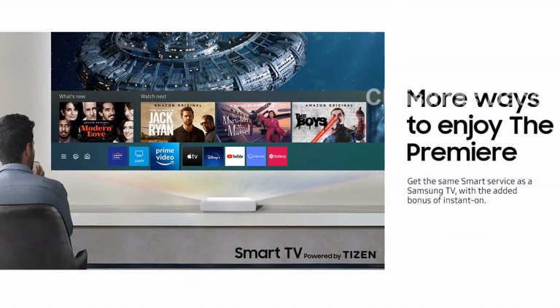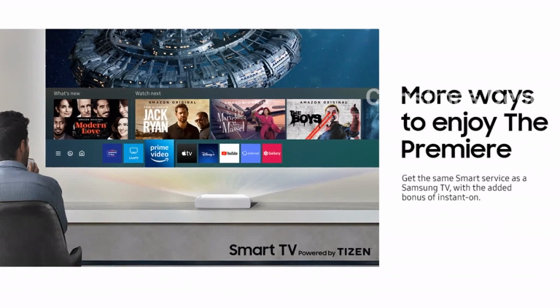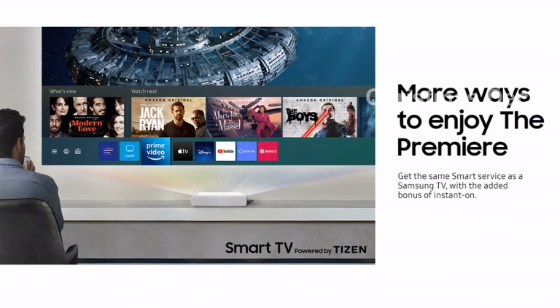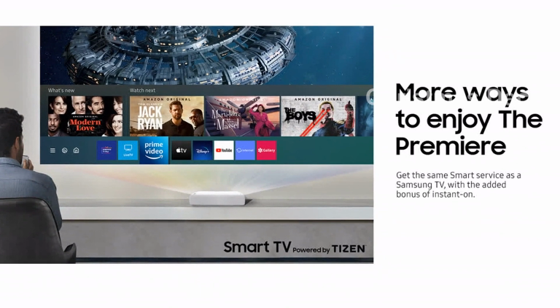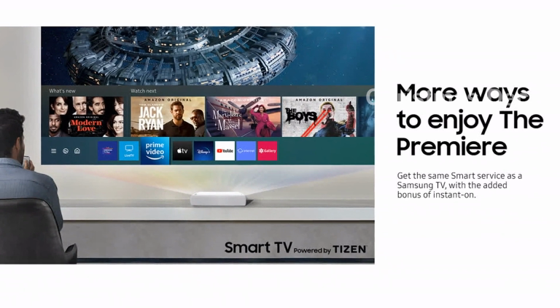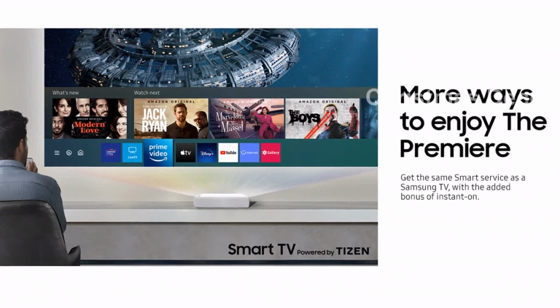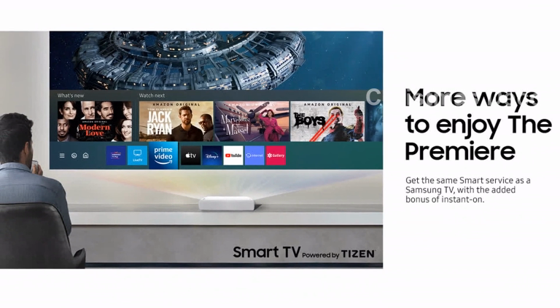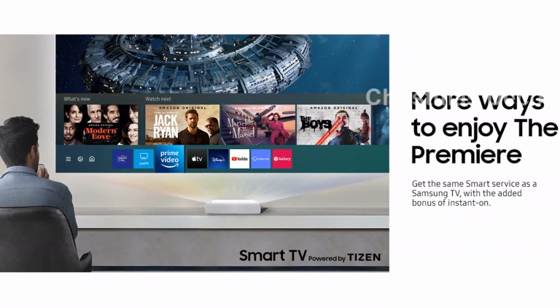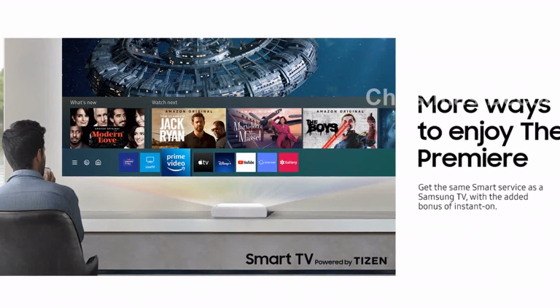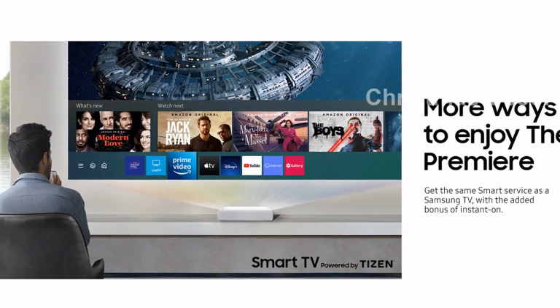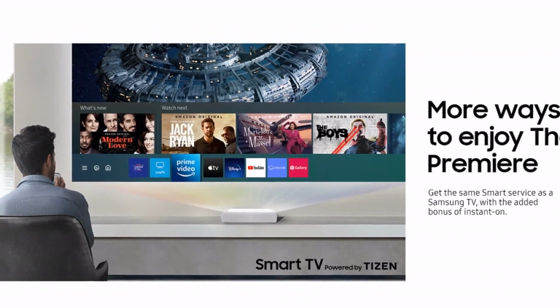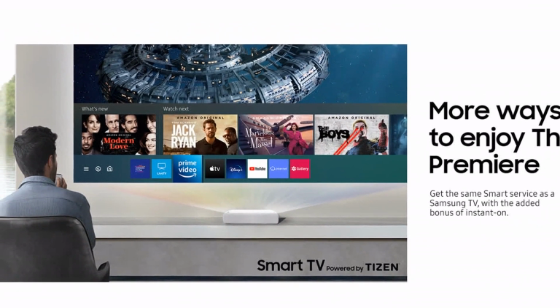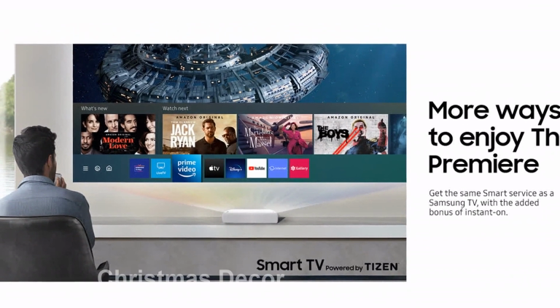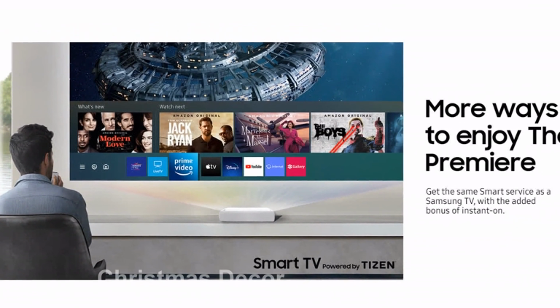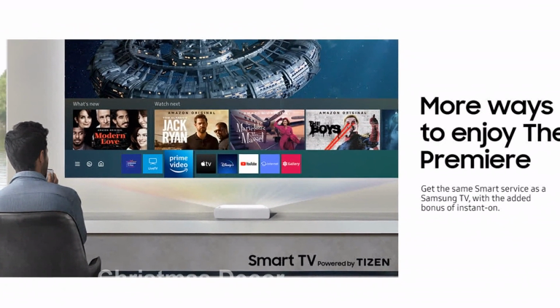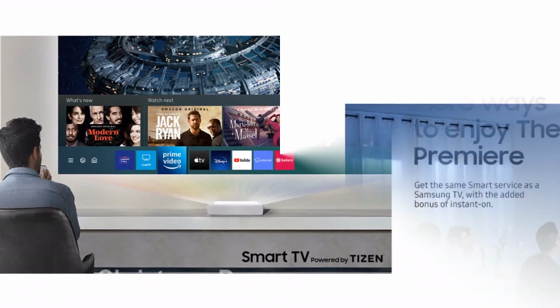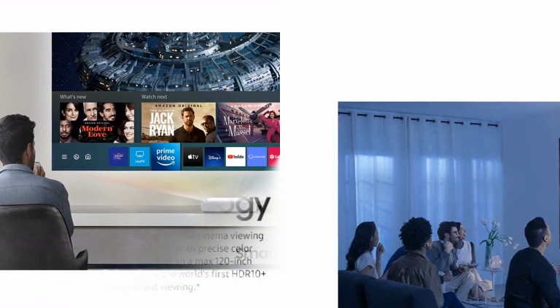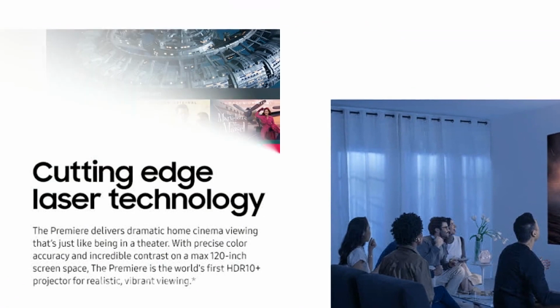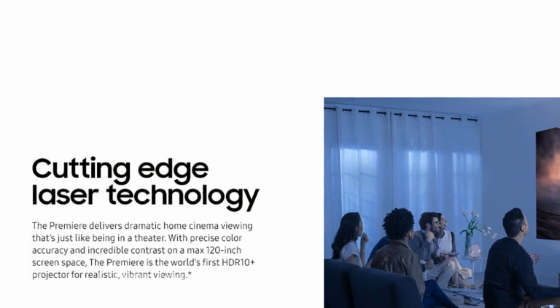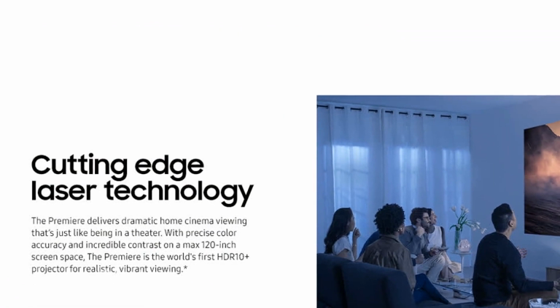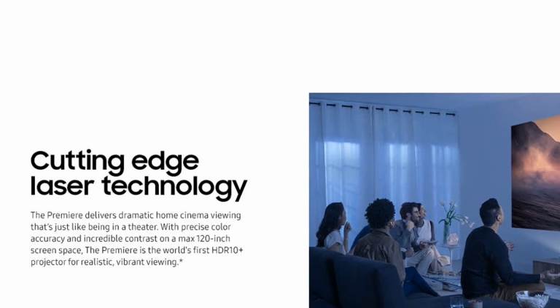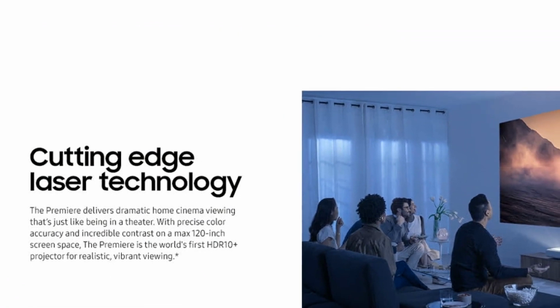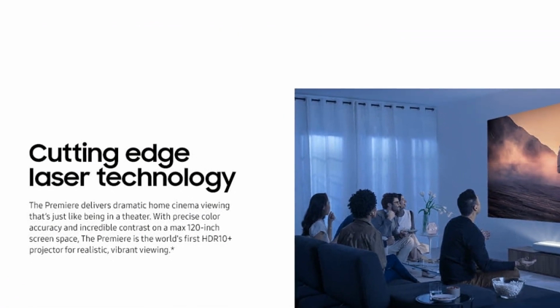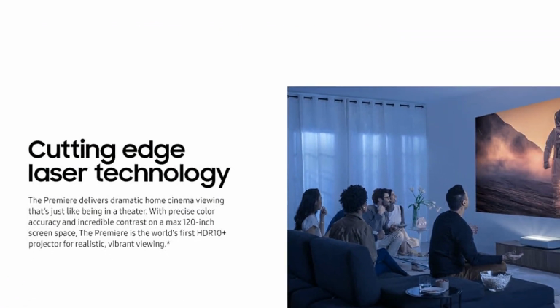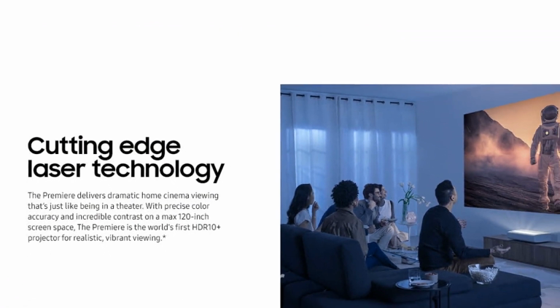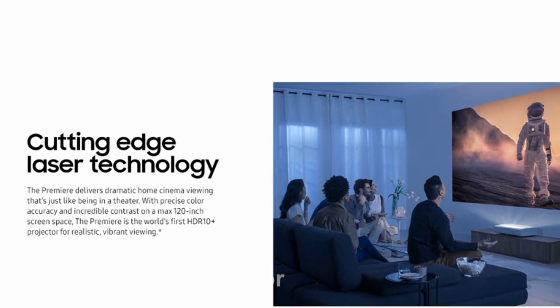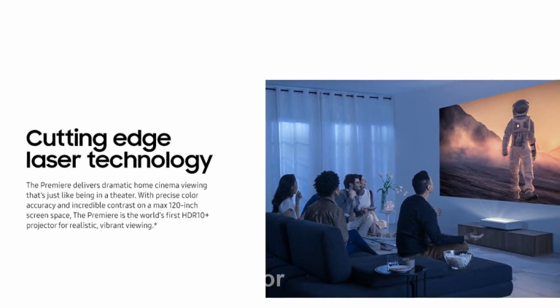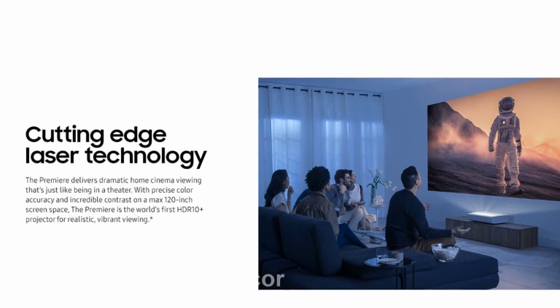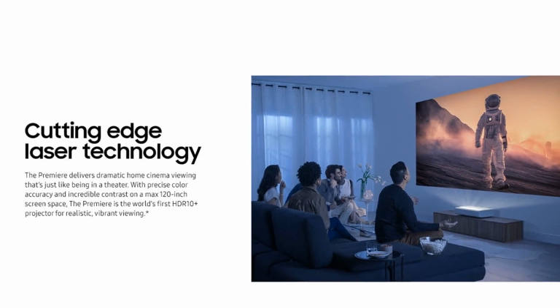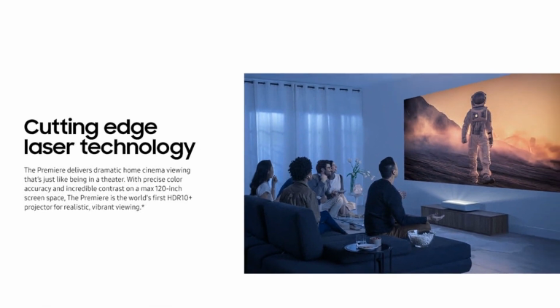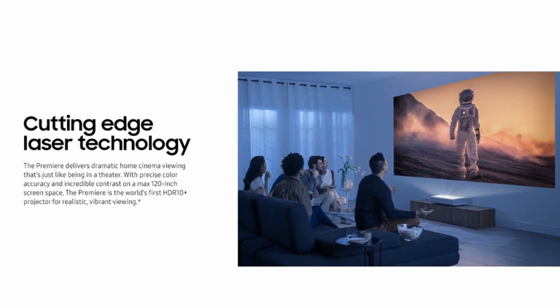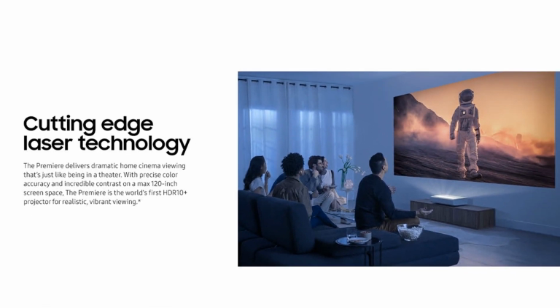Its ultra-short throw design allows for product placement within inches of any wall, seamlessly blending into your space. Enhance your home theater with the 2.2-channel system, featuring a powerful subwoofer and 30W speakers that deliver room-filling sound.